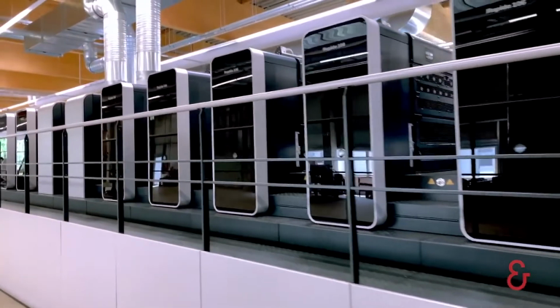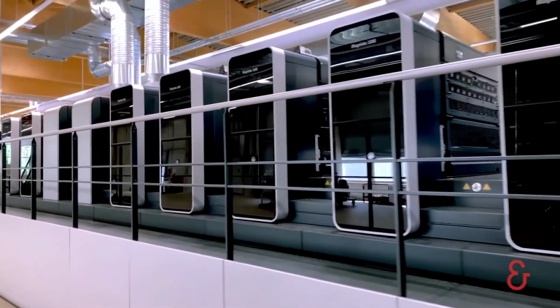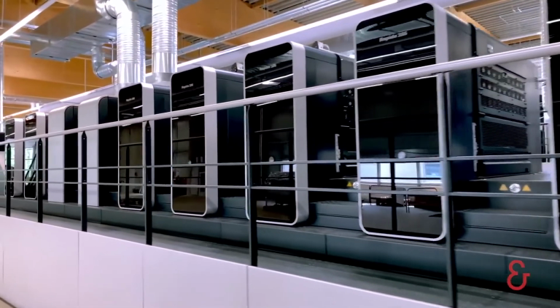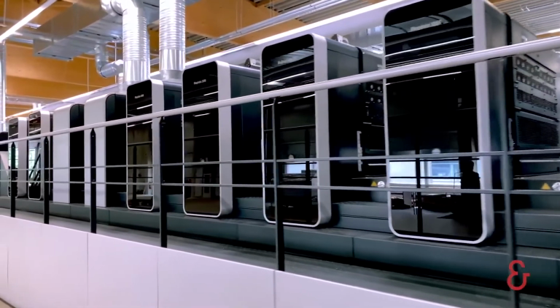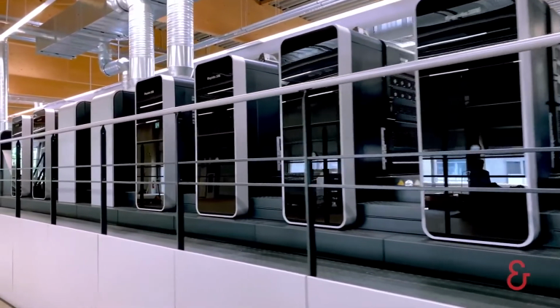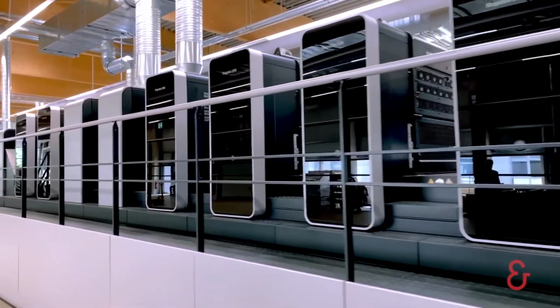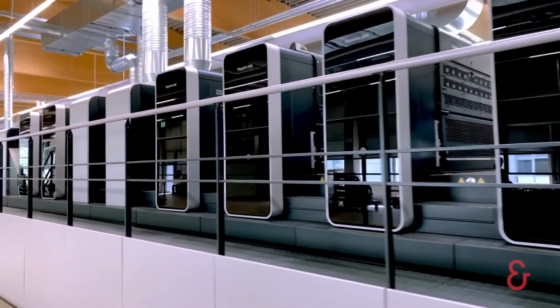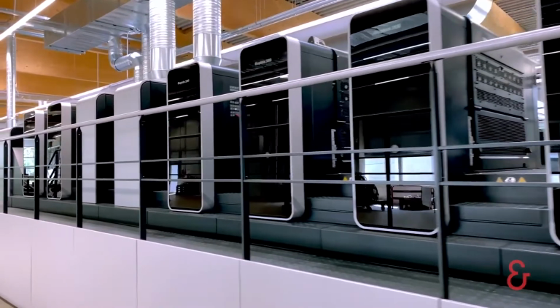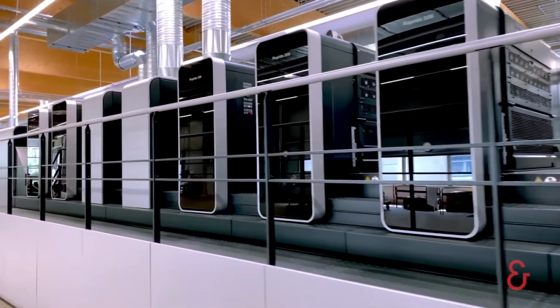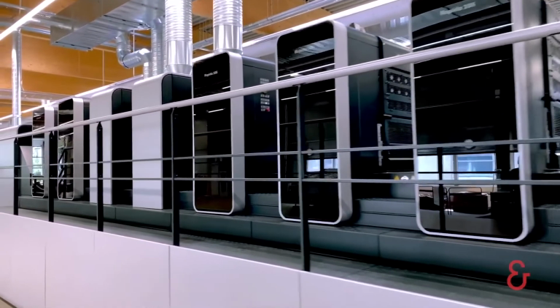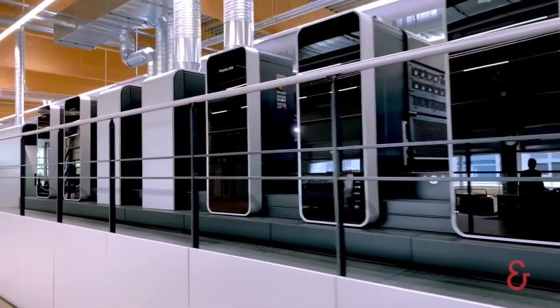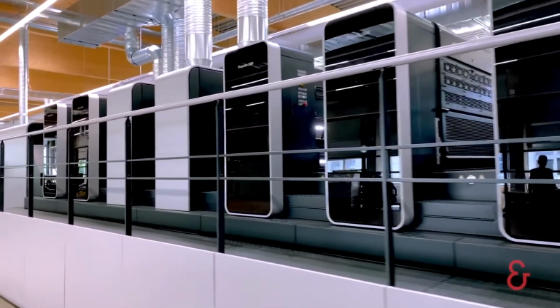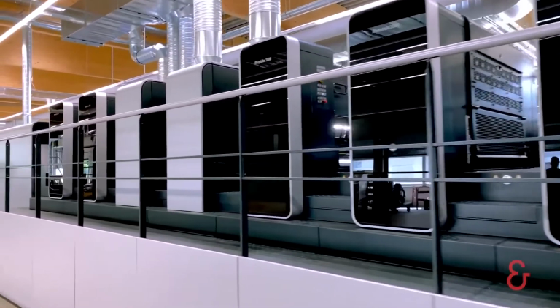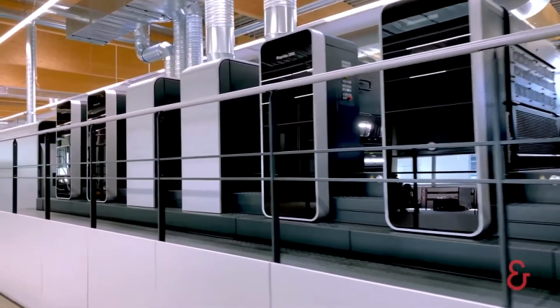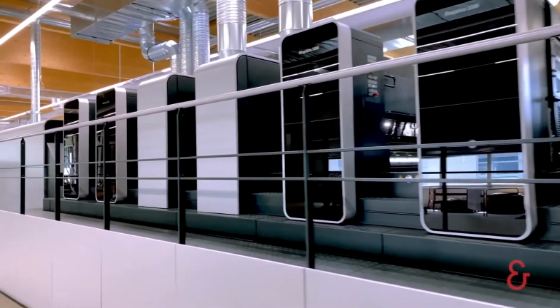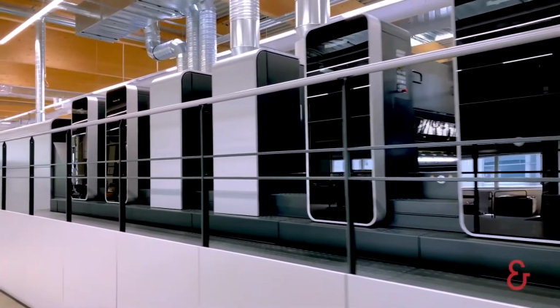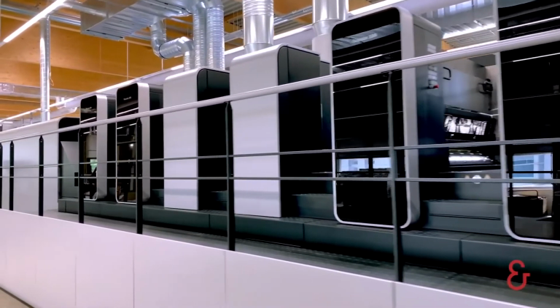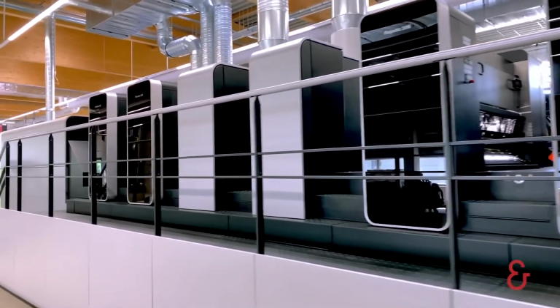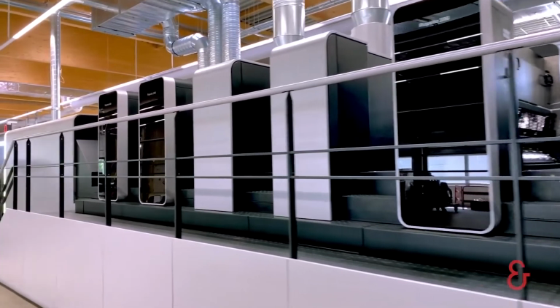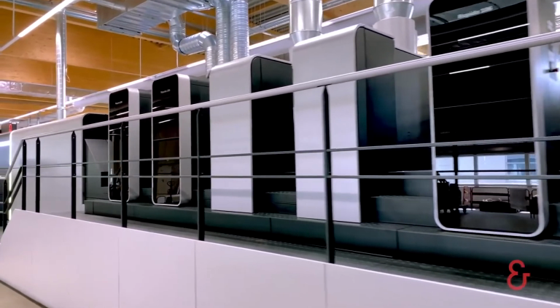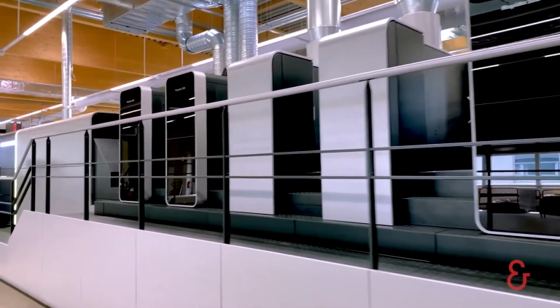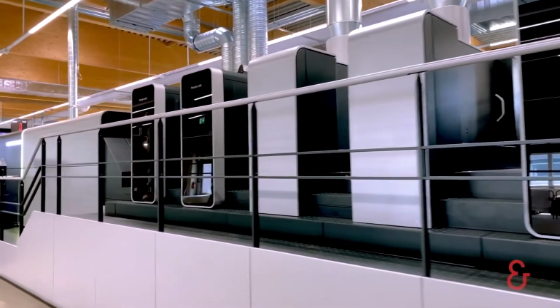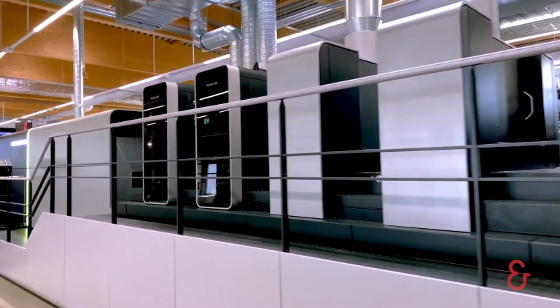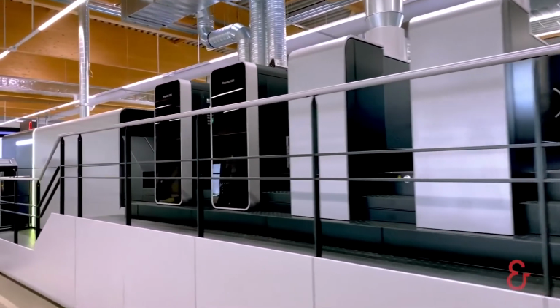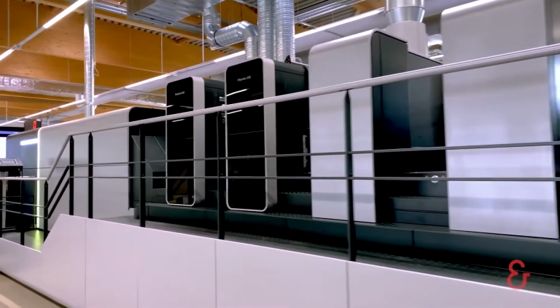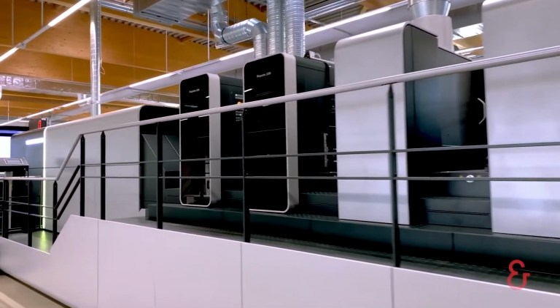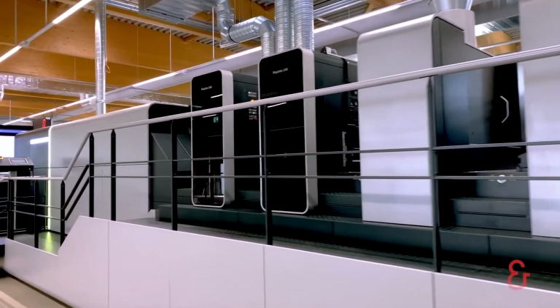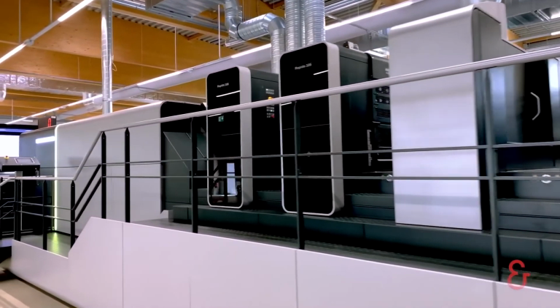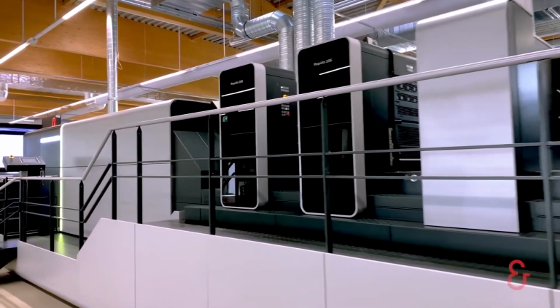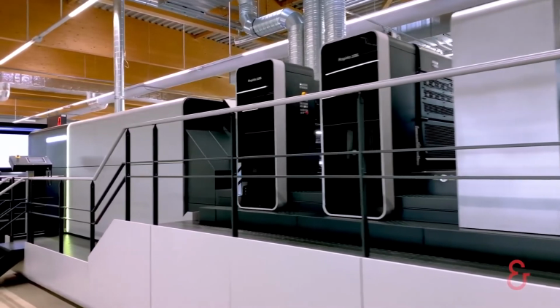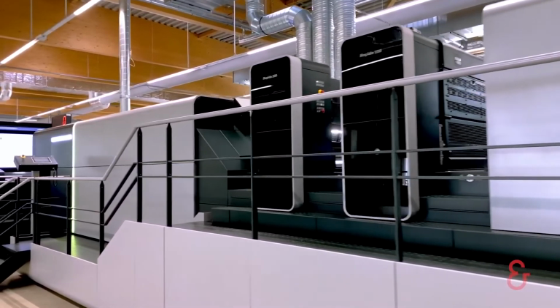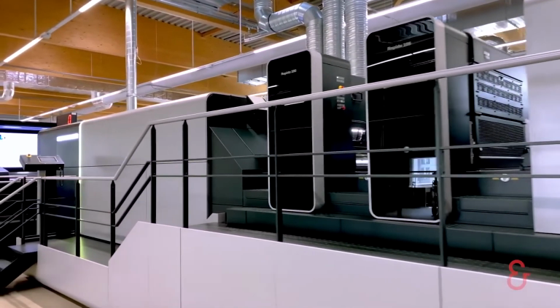And we have put a focus on bringing the operating concept to the next level in close cooperation with our customers. The result is a whole new press generation — the absolute benchmark in its class.